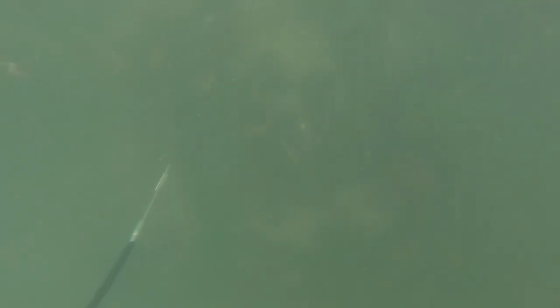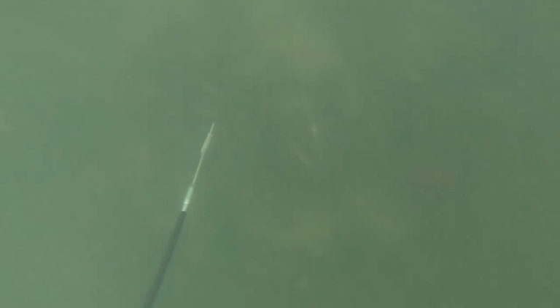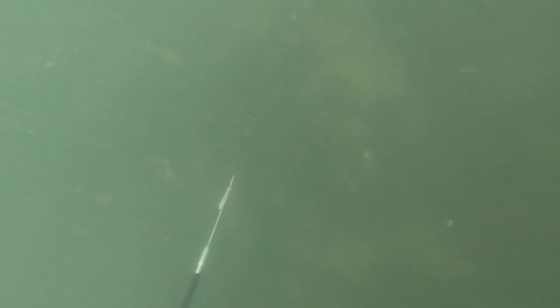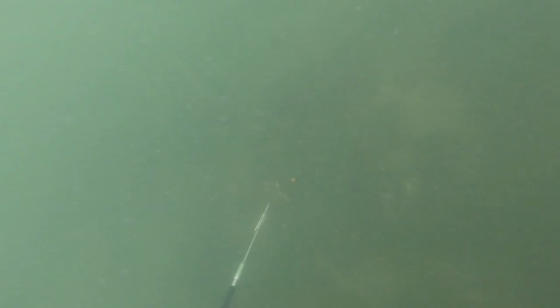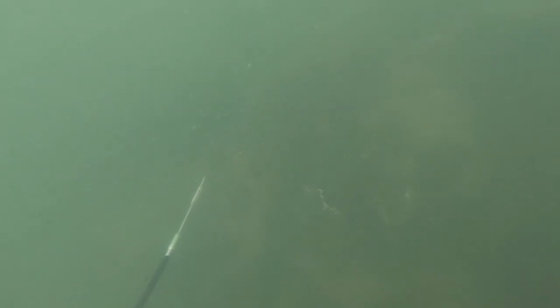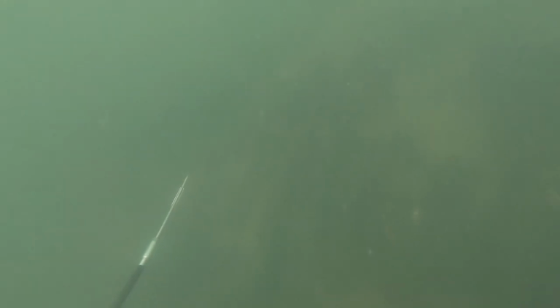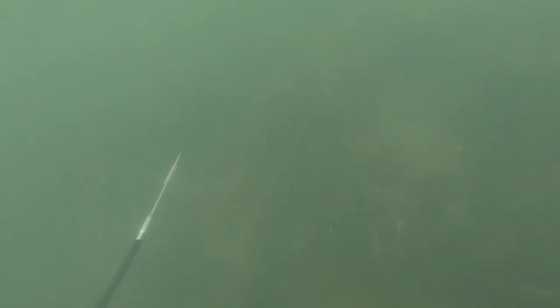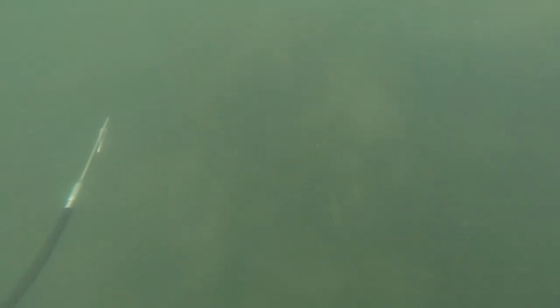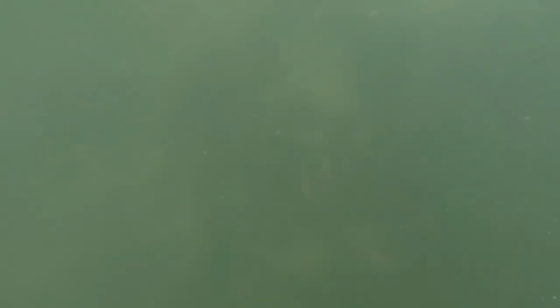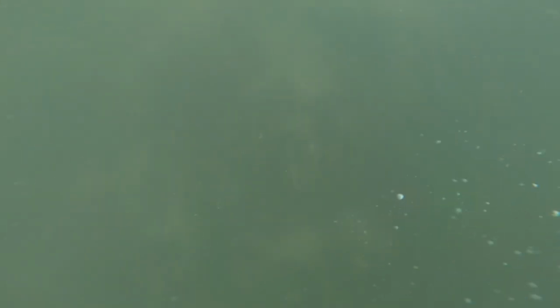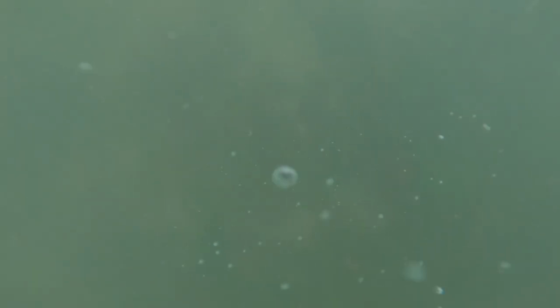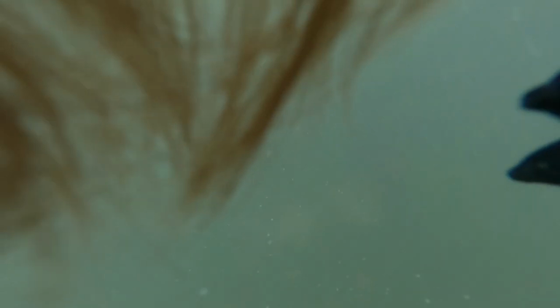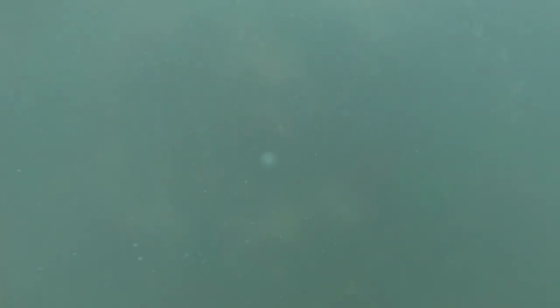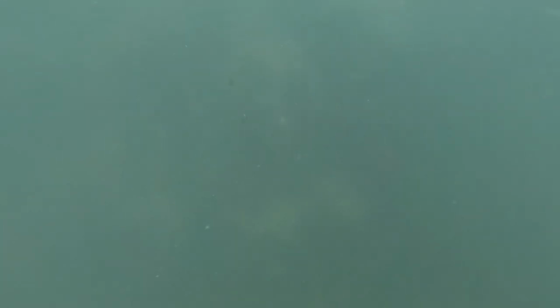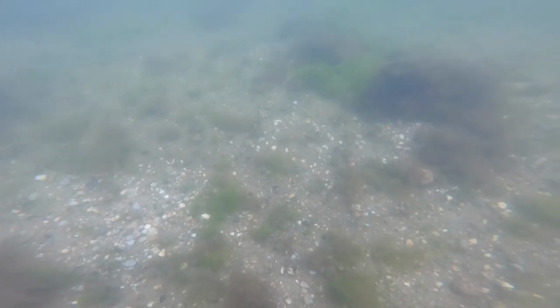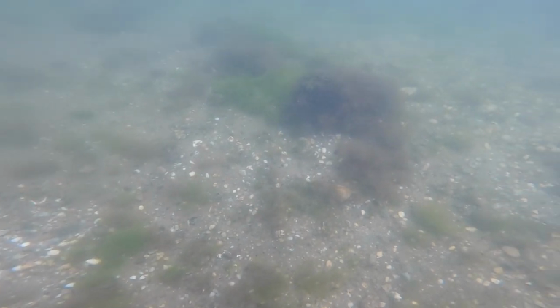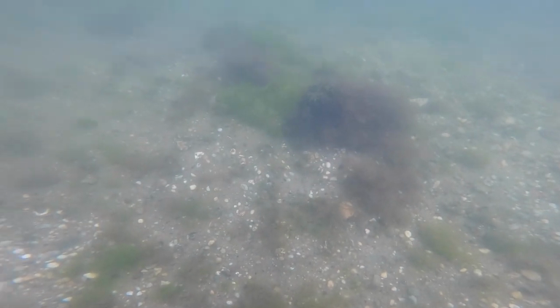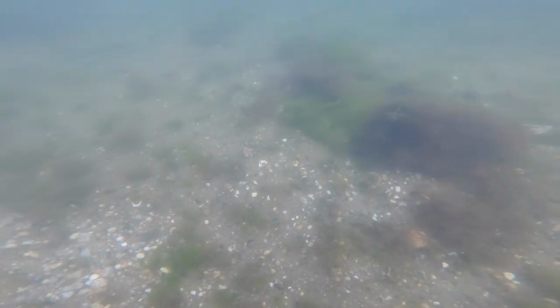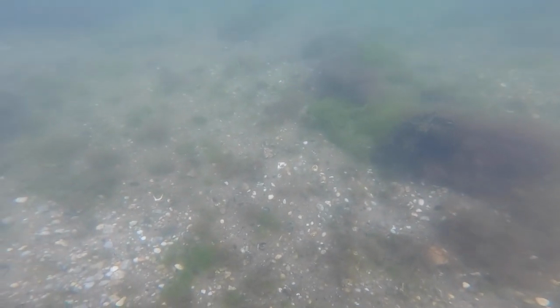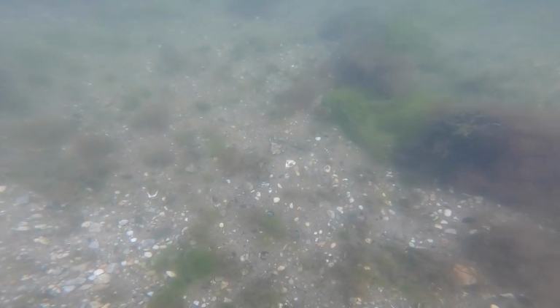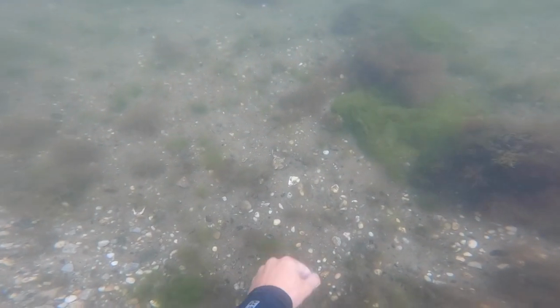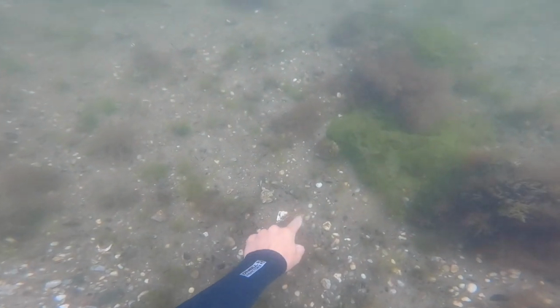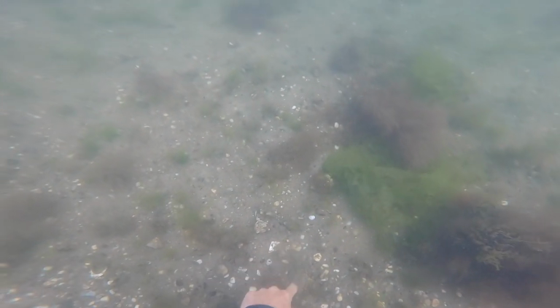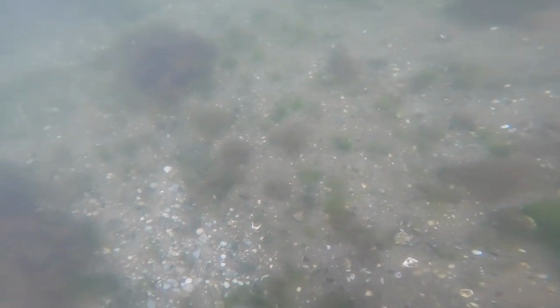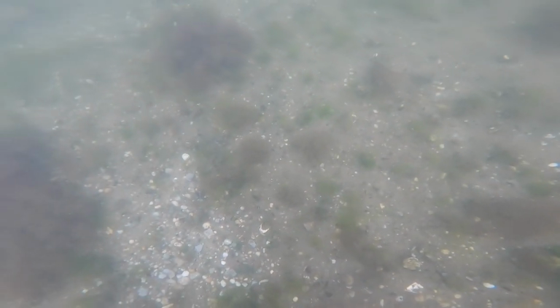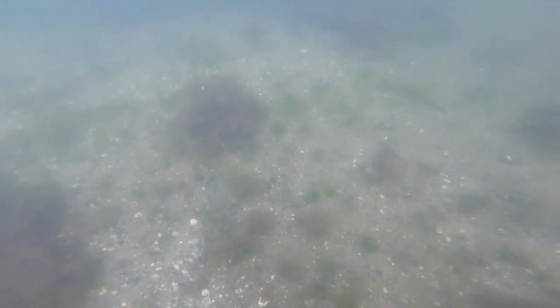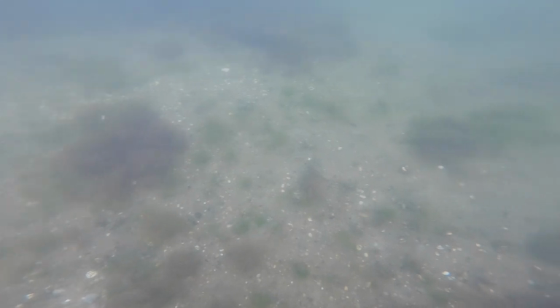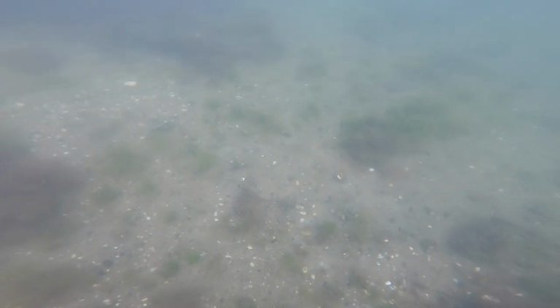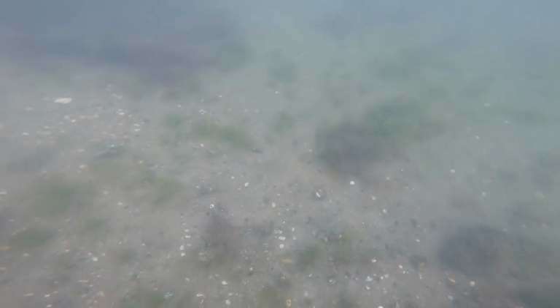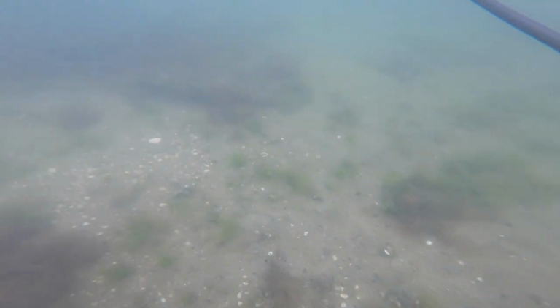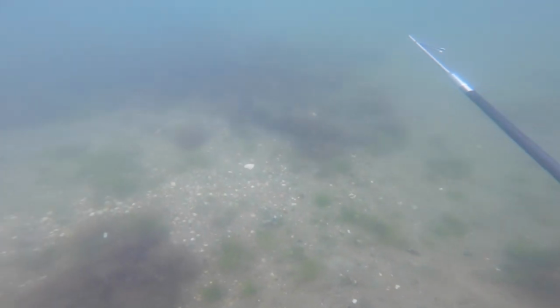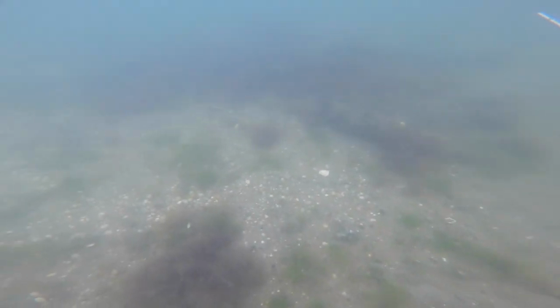In this next clip you're going to be able to see a ton of little baby fluke if you watch closely on the bottom, coming up right here. If you look at my finger pointing, you'll see some dart away and then you're just going to see a bunch swimming away as I move forward.